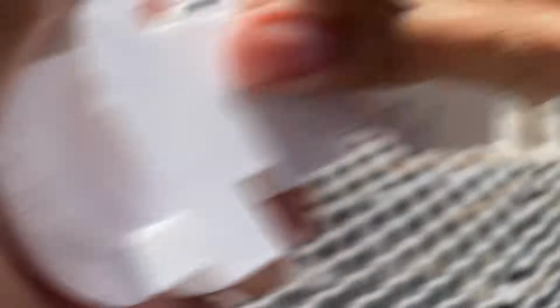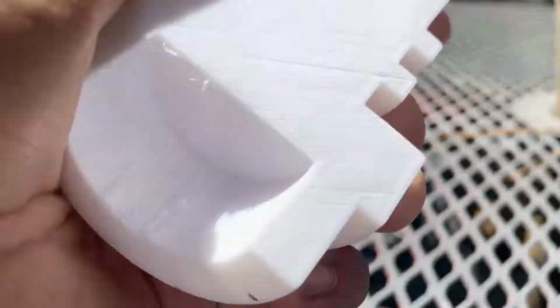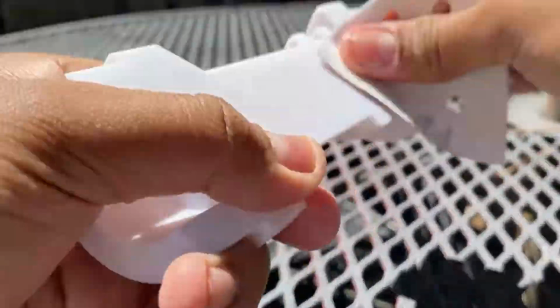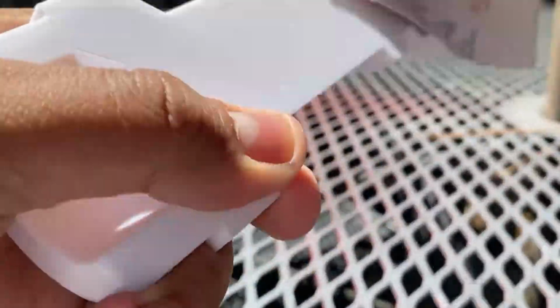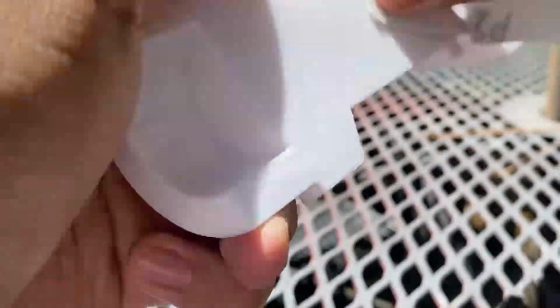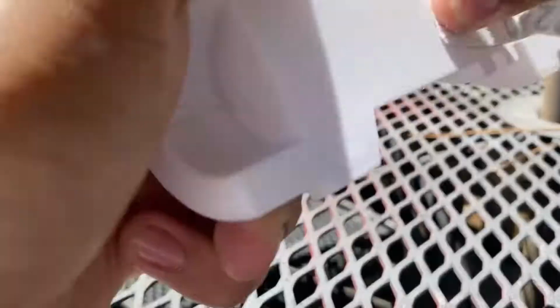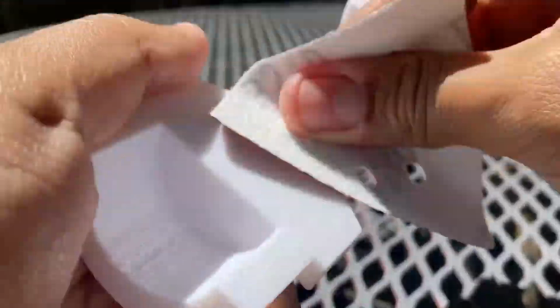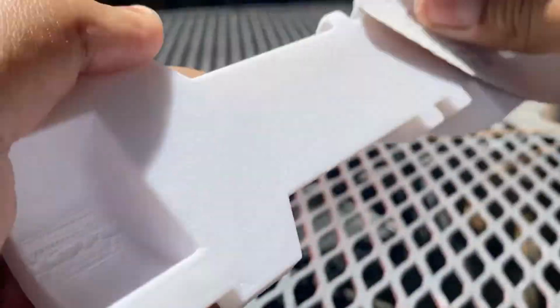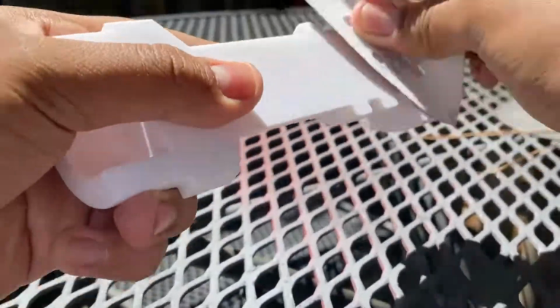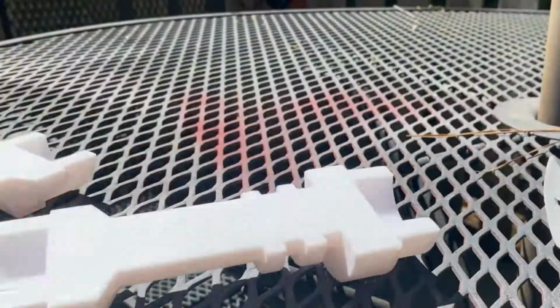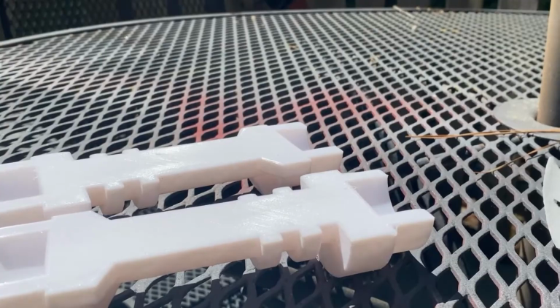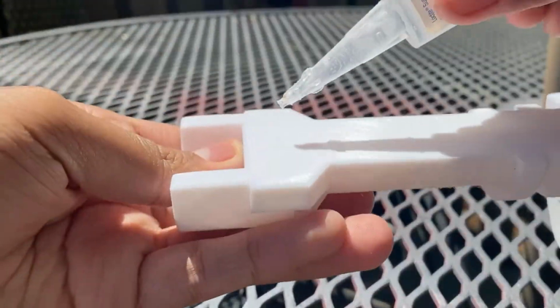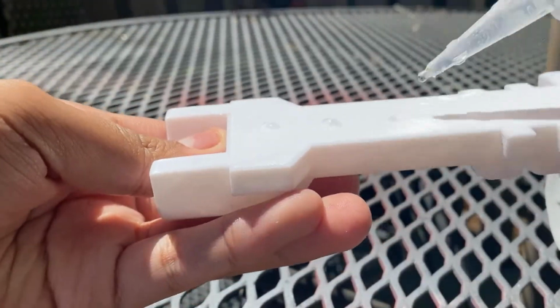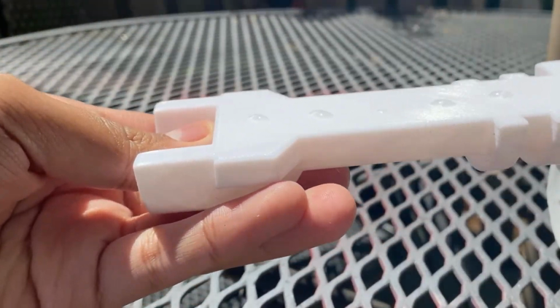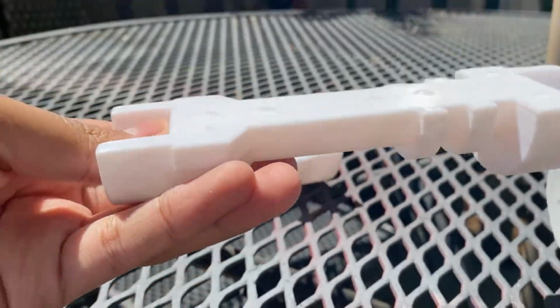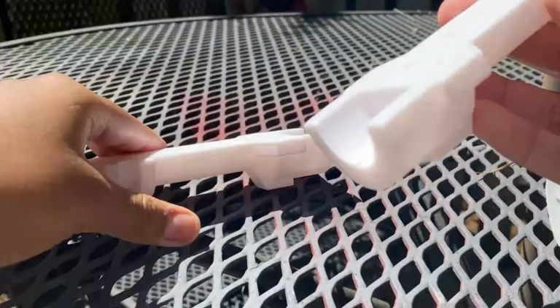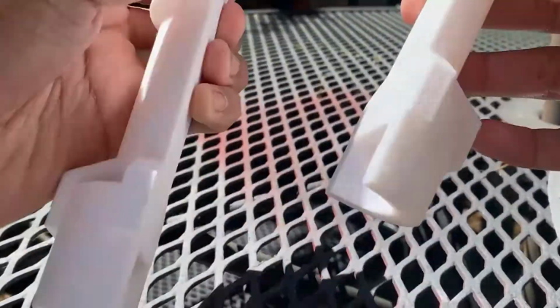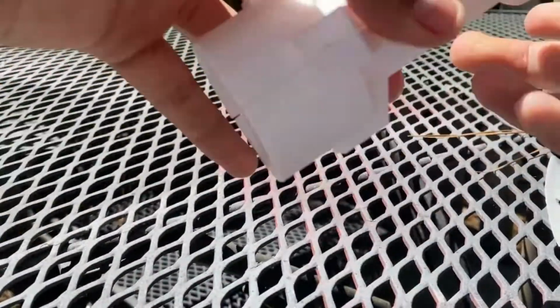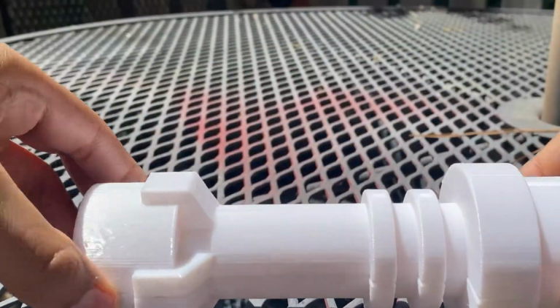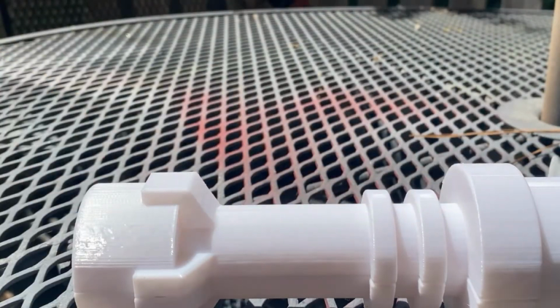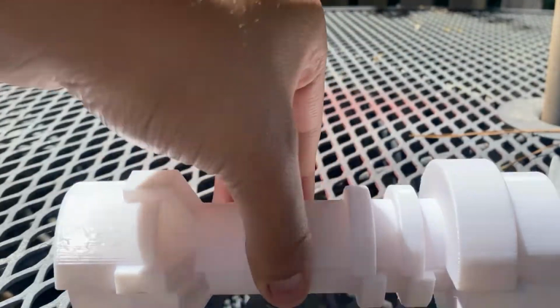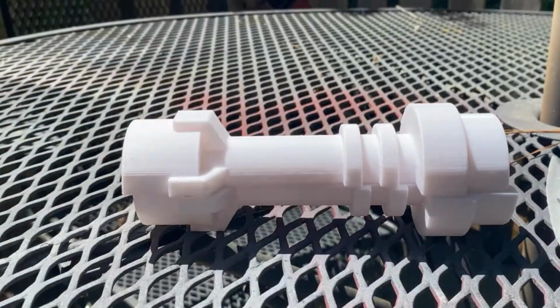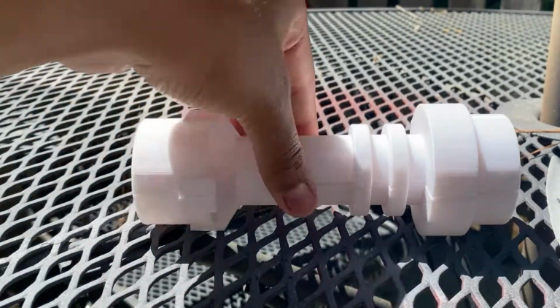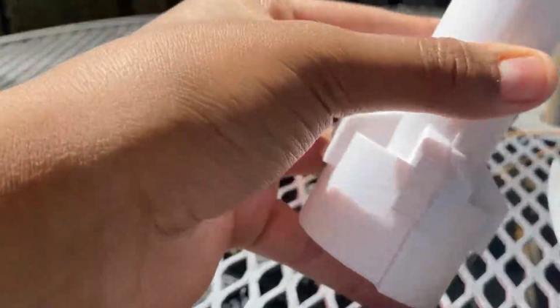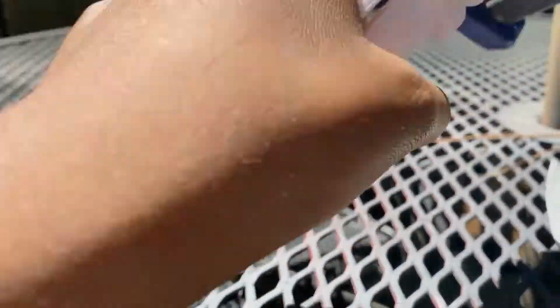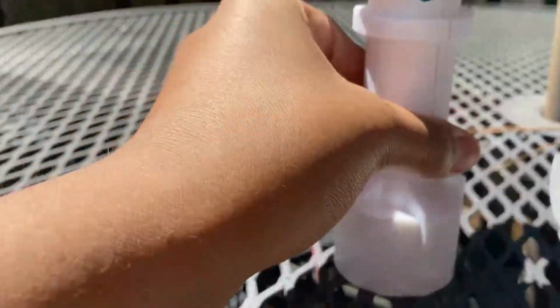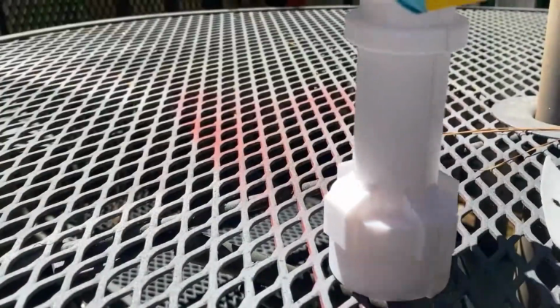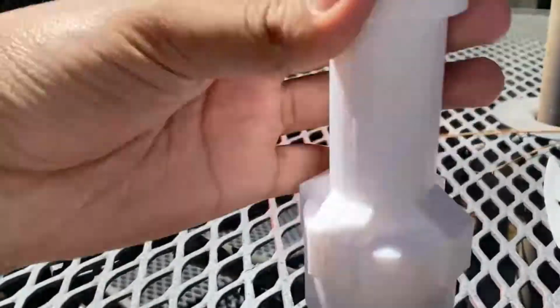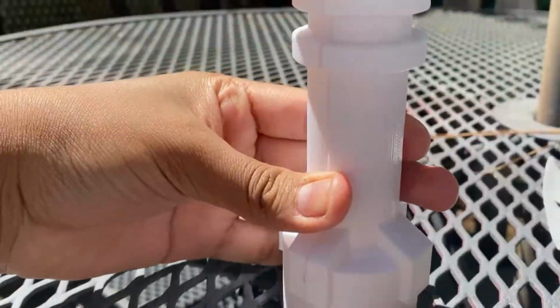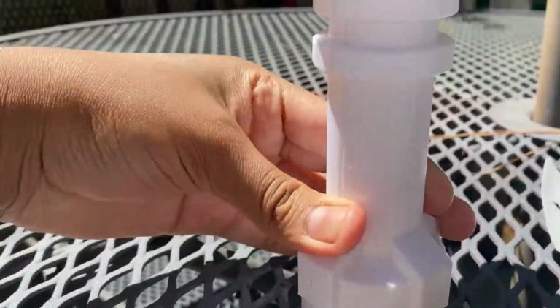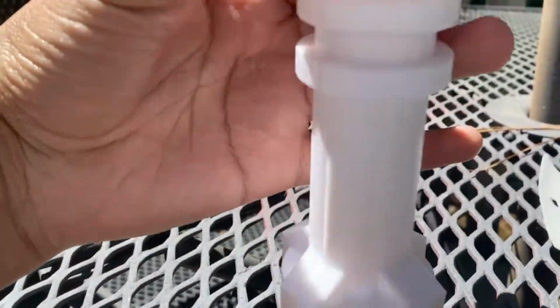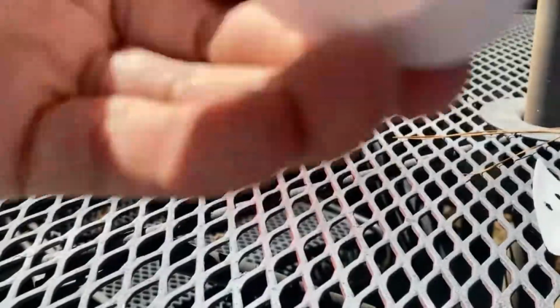After 14 hours my print was done. The first thing I did was sand each side of the print so the superglue could stick really well. At first it wasn't aligned, but then I used clamps to make sure that the 3D print doesn't move while the glue sets.